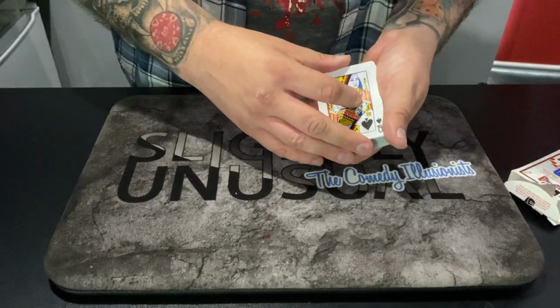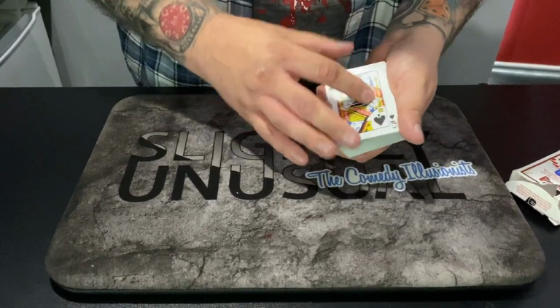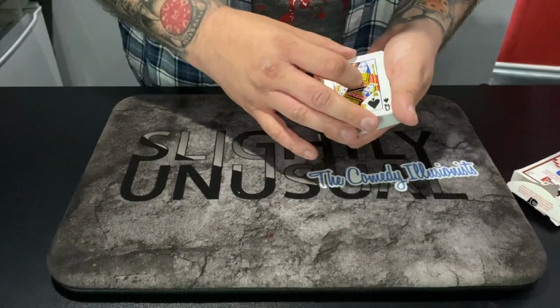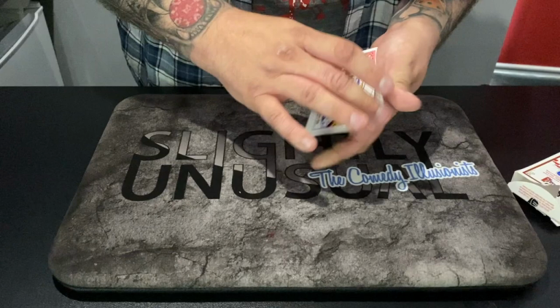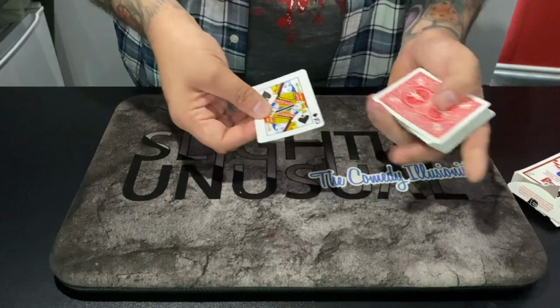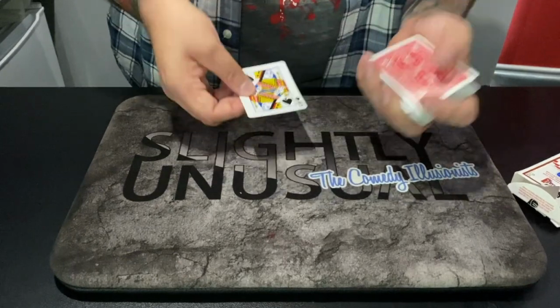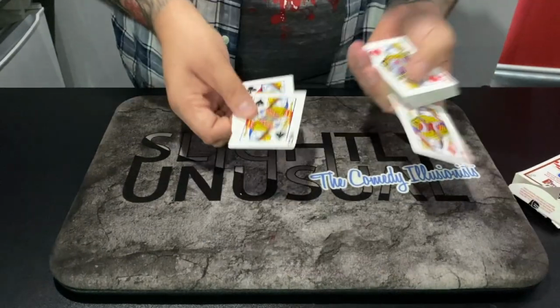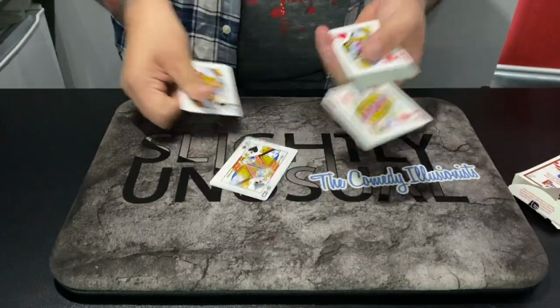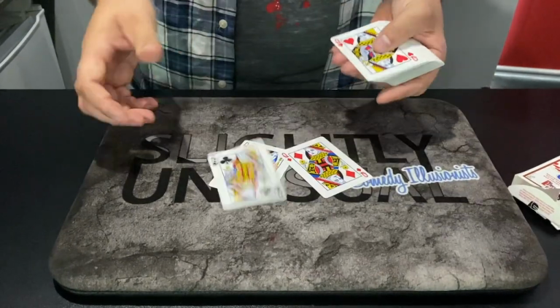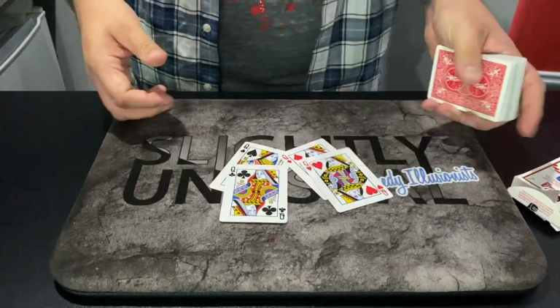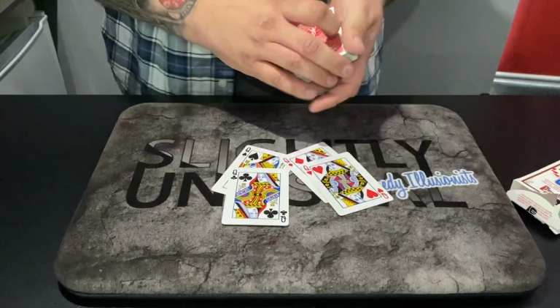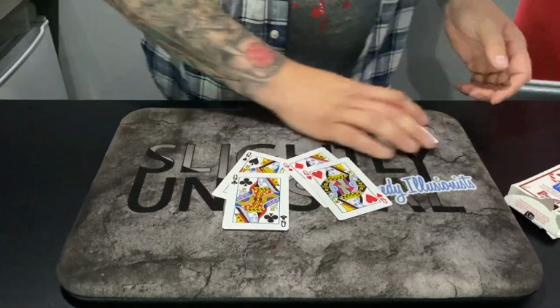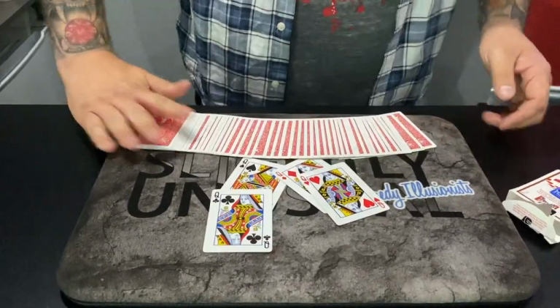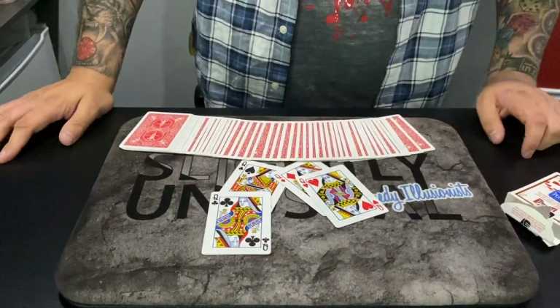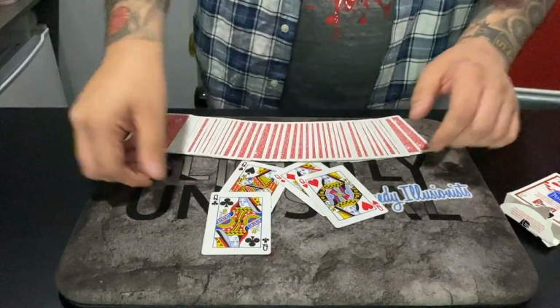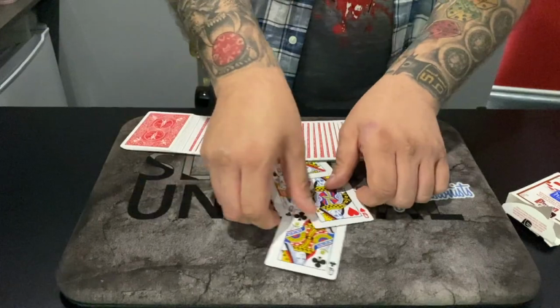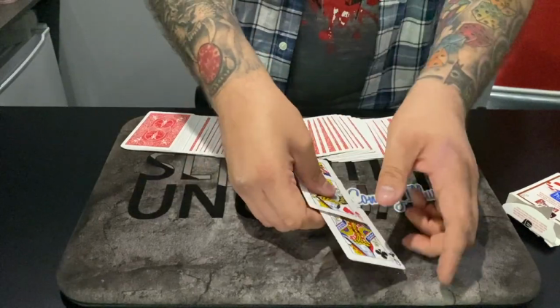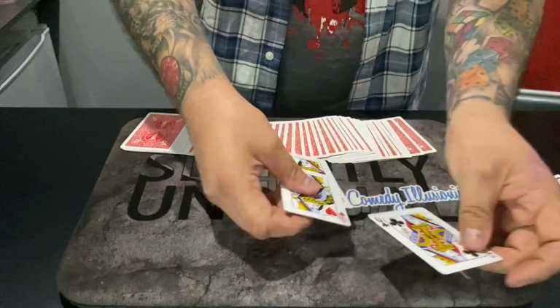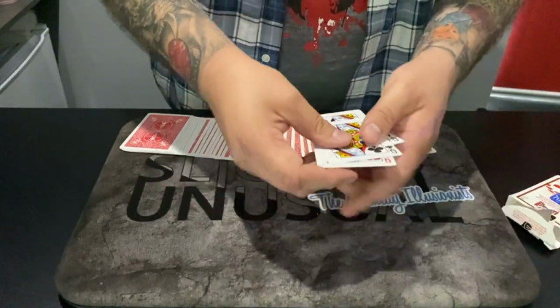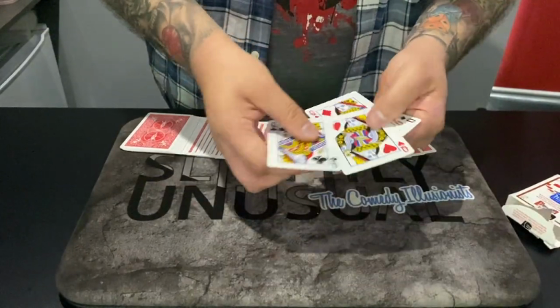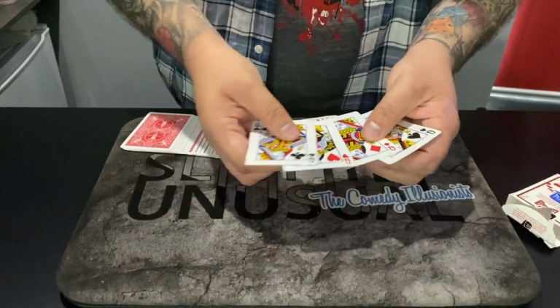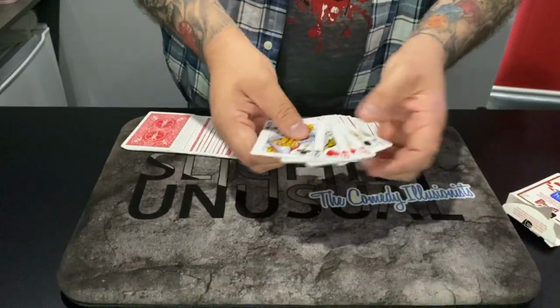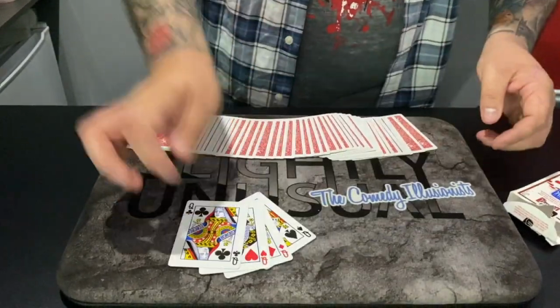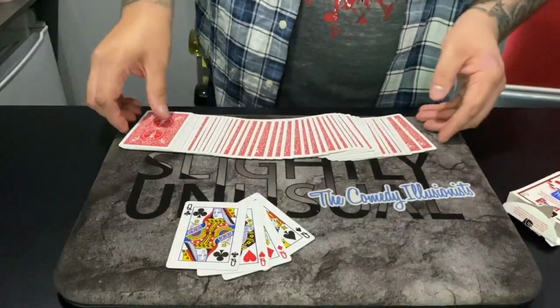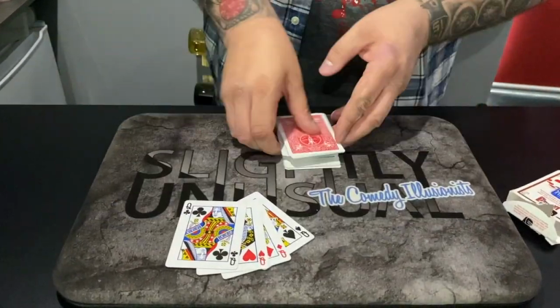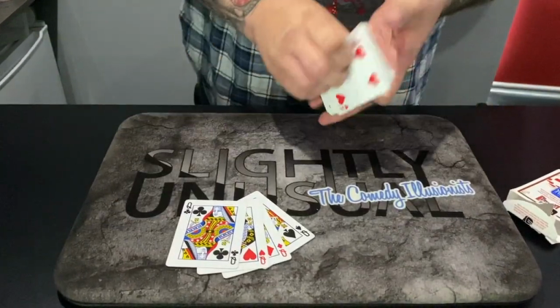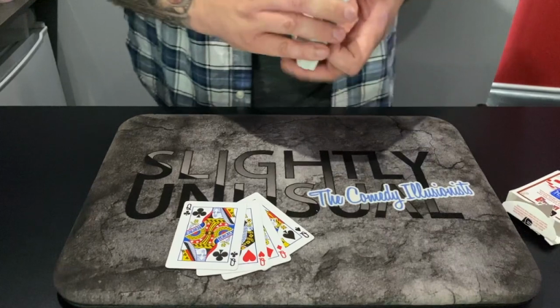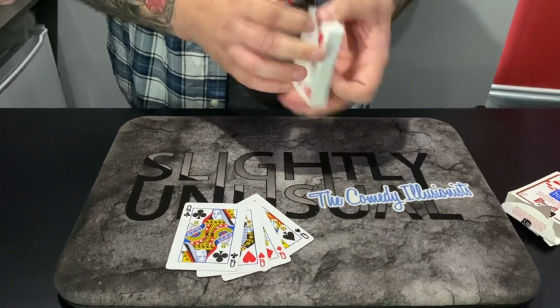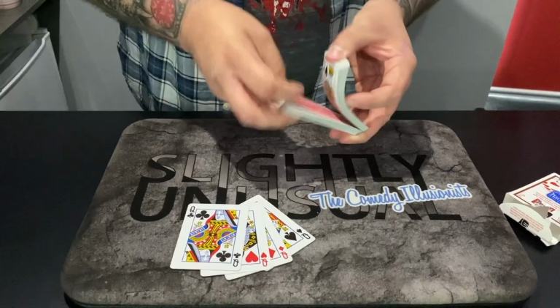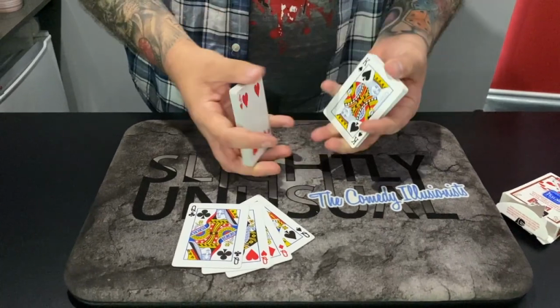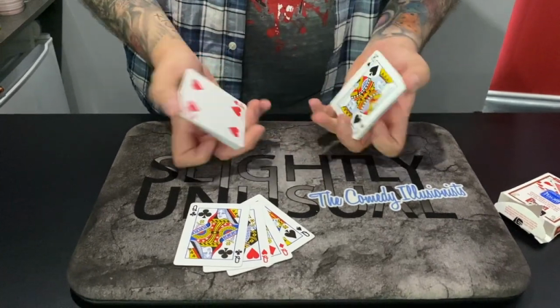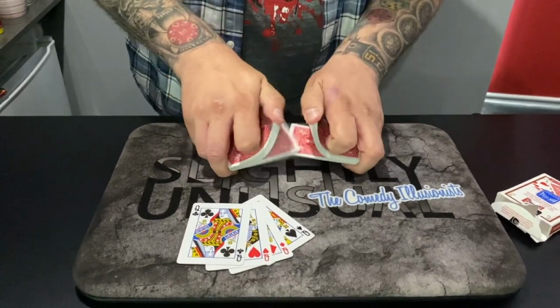The queen of spades is one queen, but if I just do that, that gets the other four queens. Now that's not the Stephen Minch trick — that's just me finding the four queens. That was something that I put on my DVD Parlor years ago. But now we're going into the Stephen Minch trick.